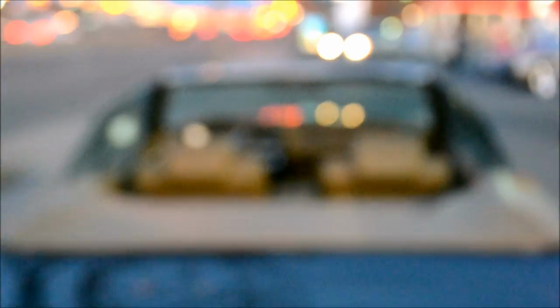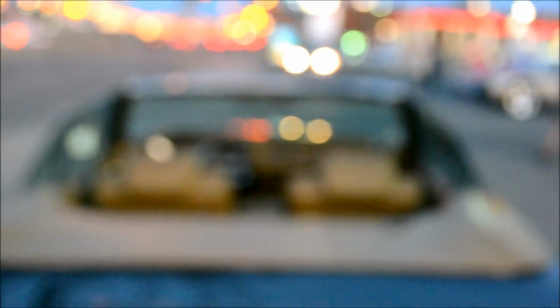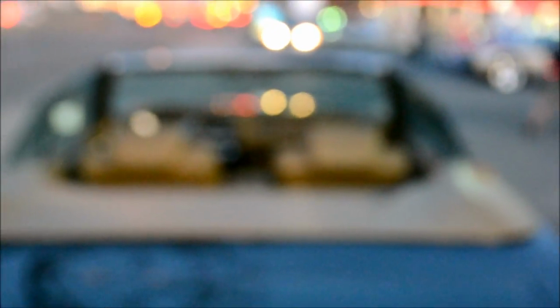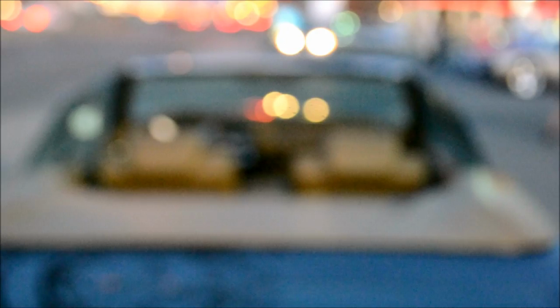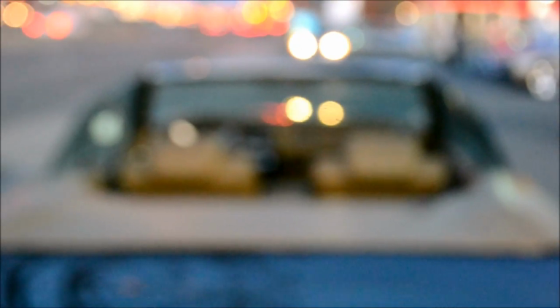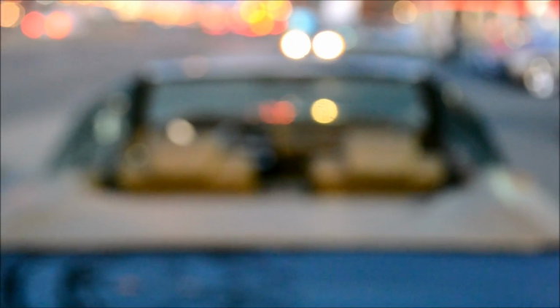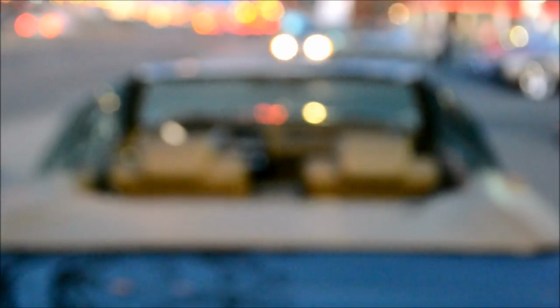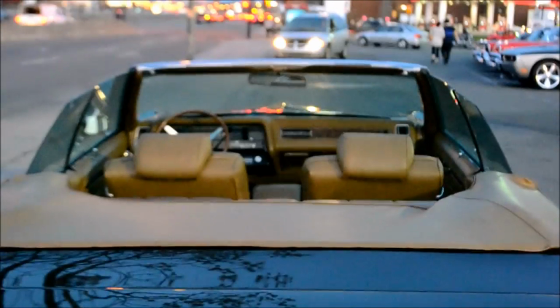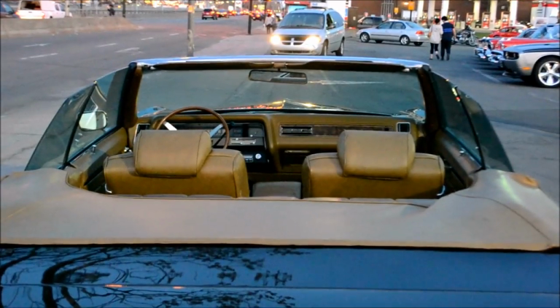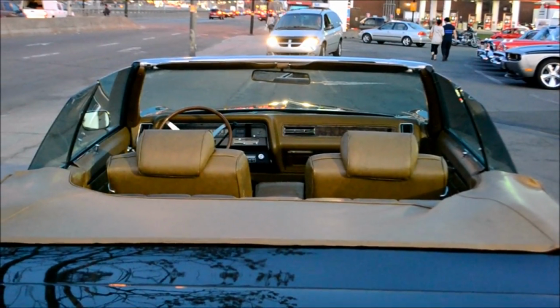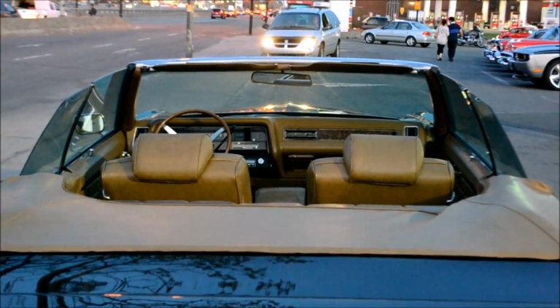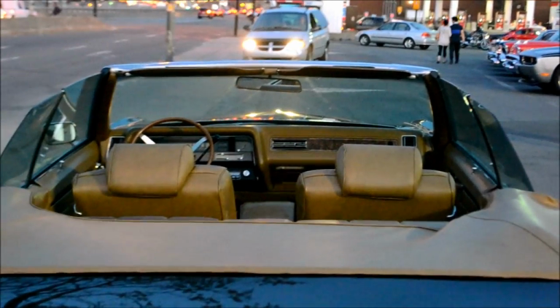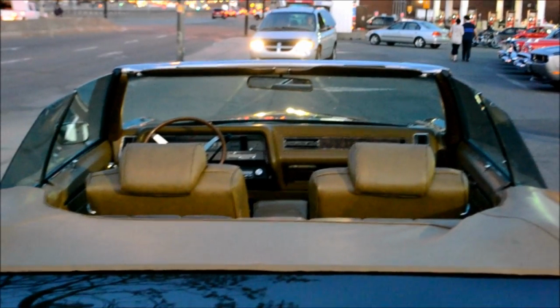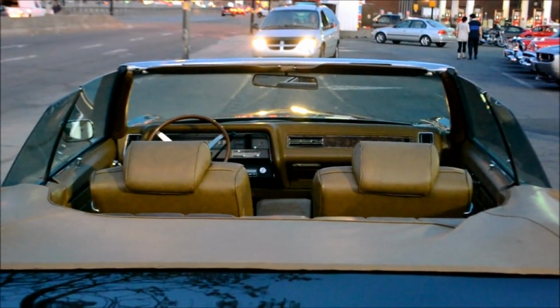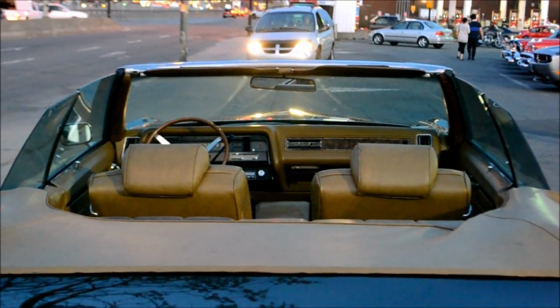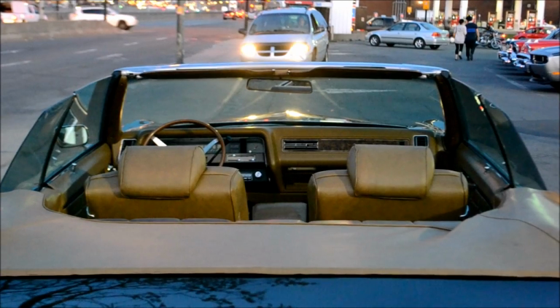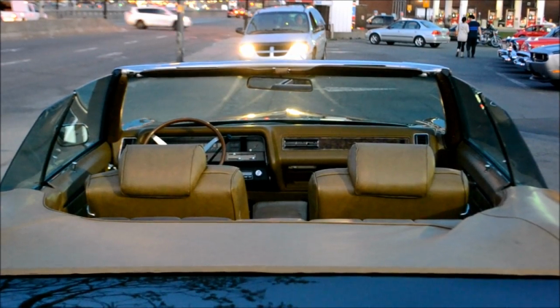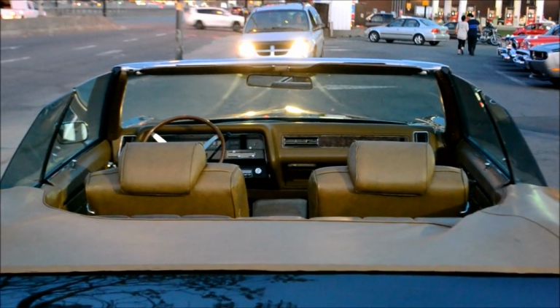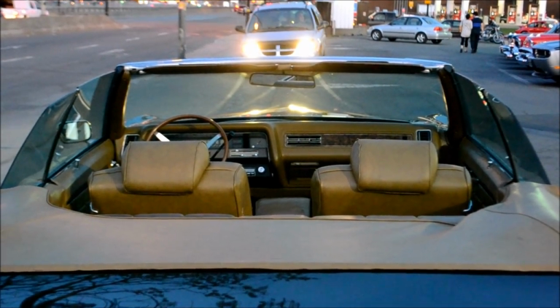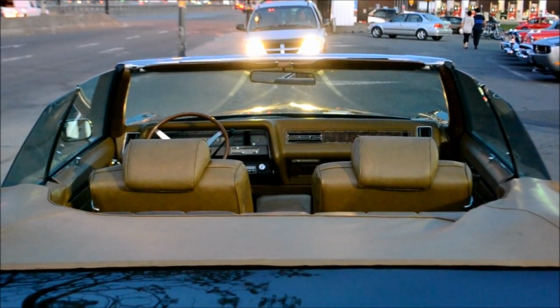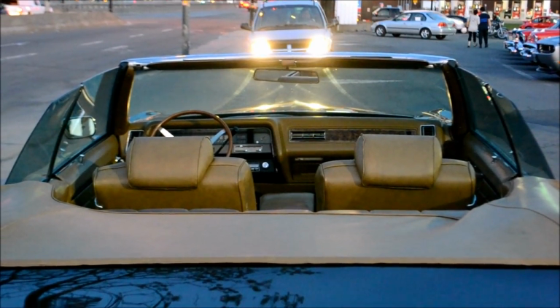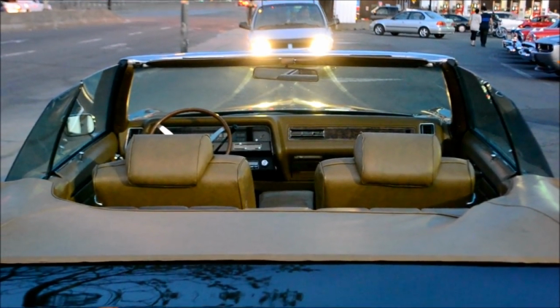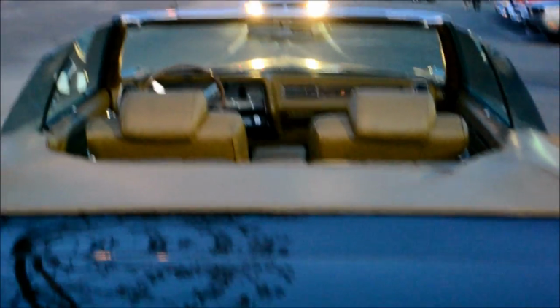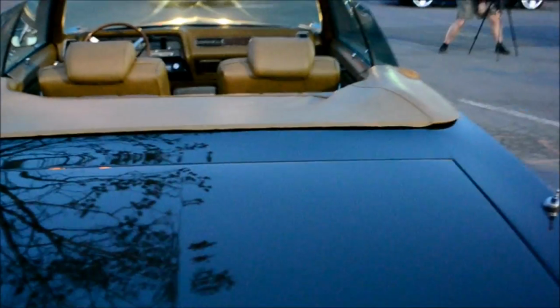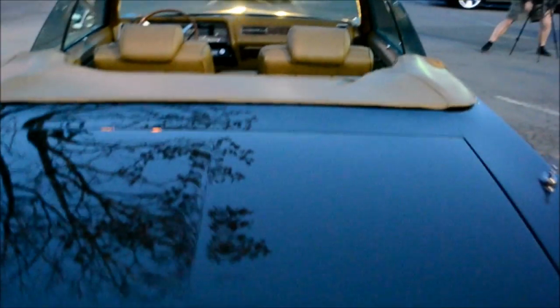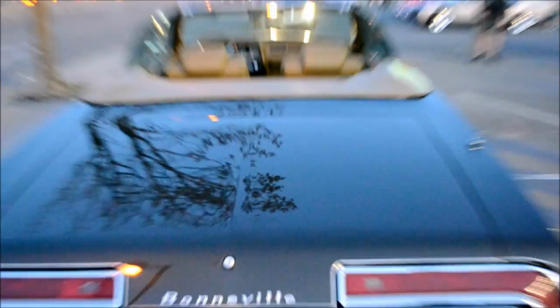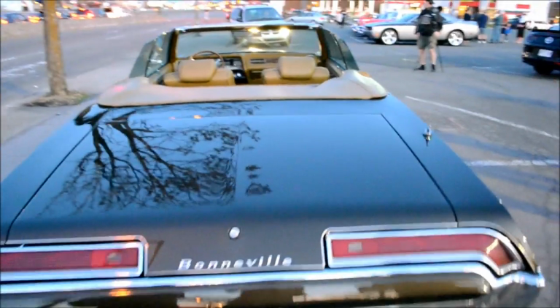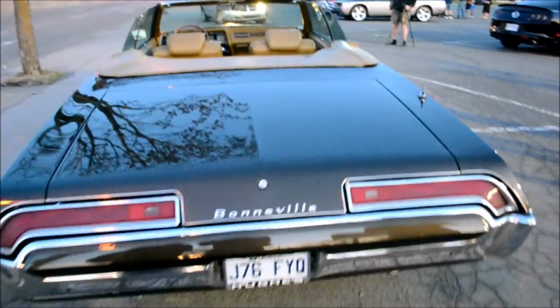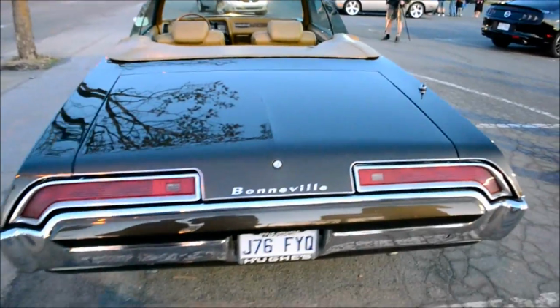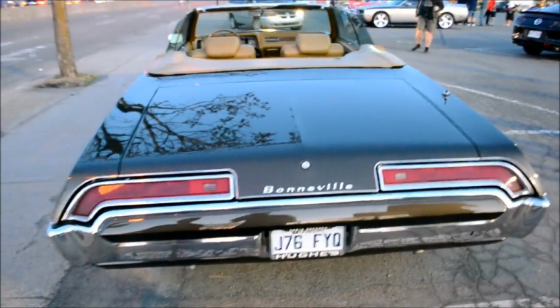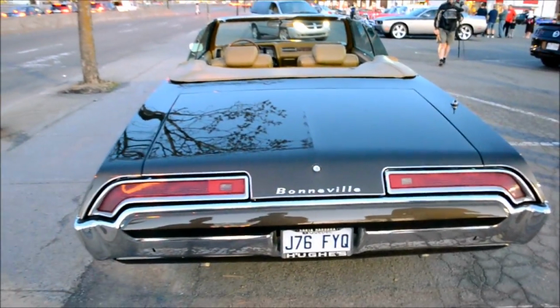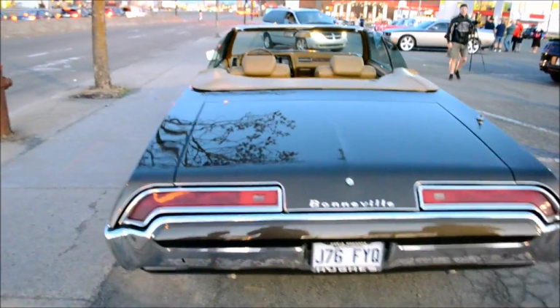You see, this is my kind of car, man. Yeah, I love these boats. It's like pristine. This is when GM was on top of the world, man.